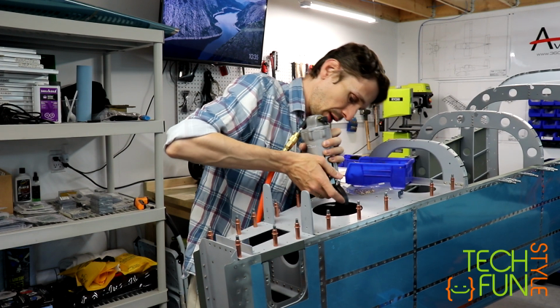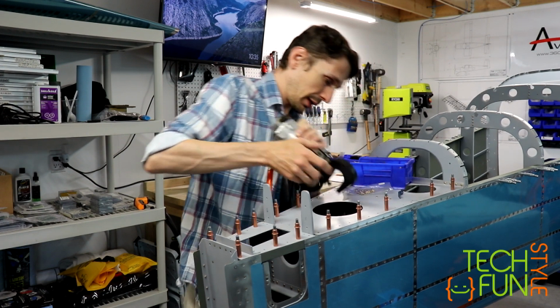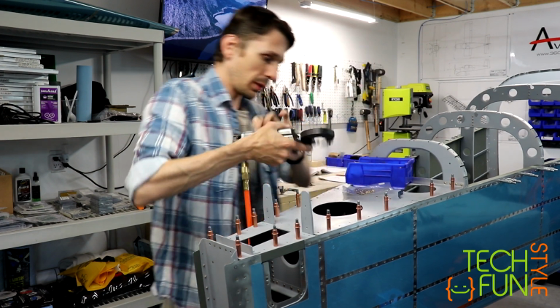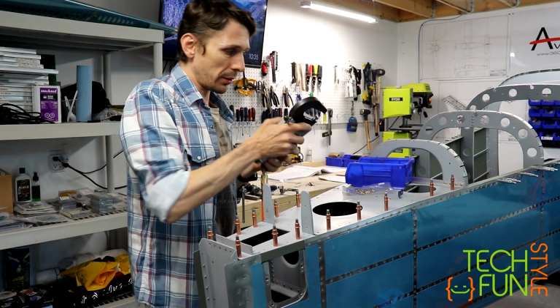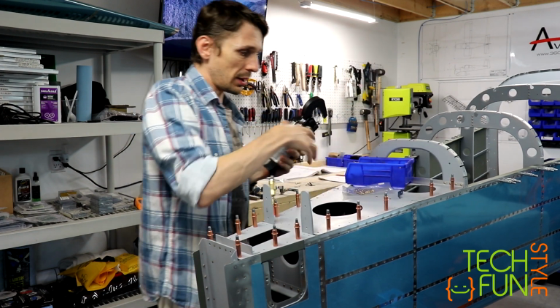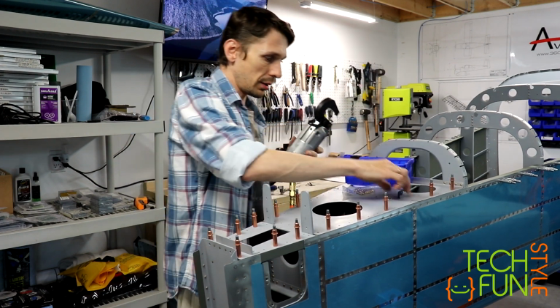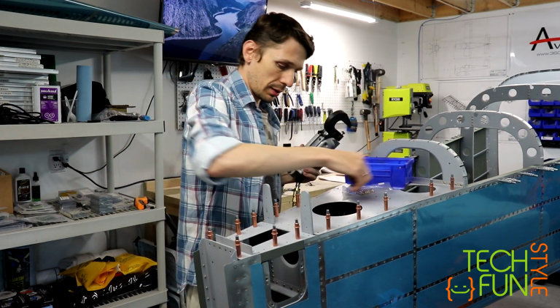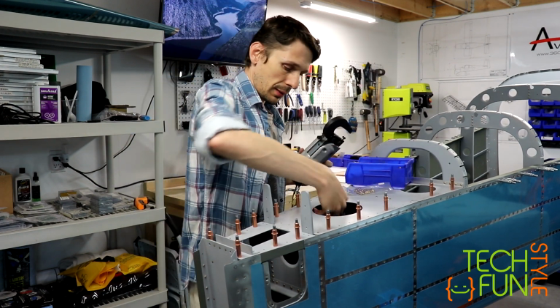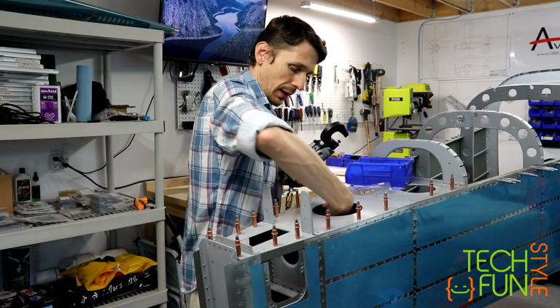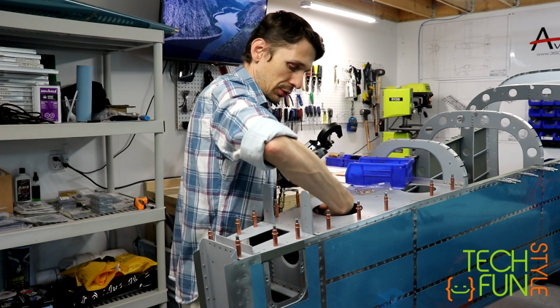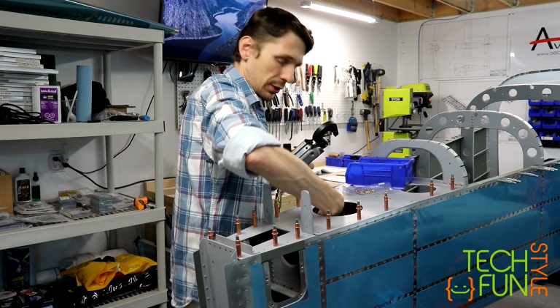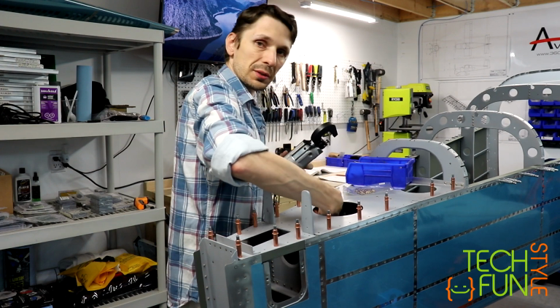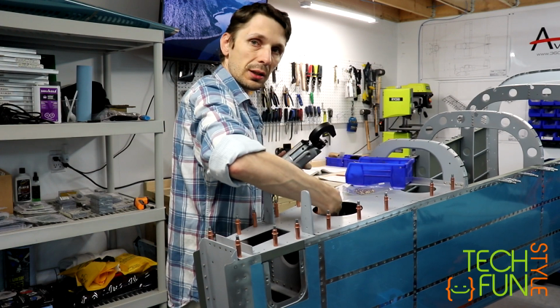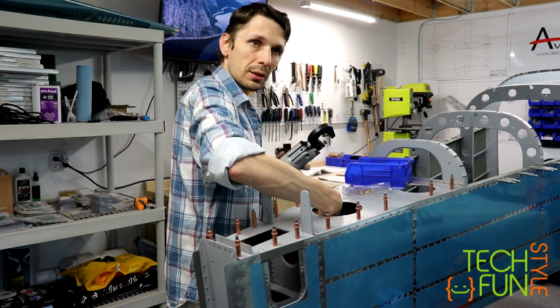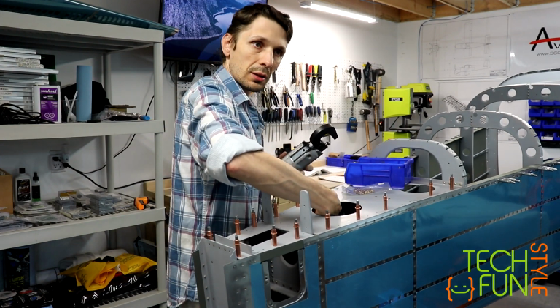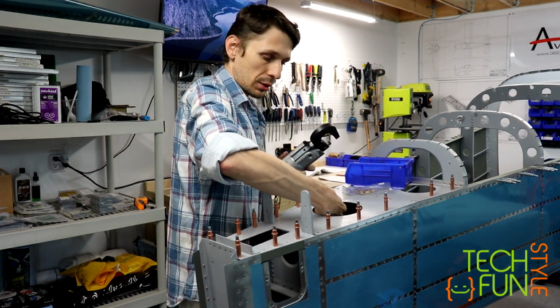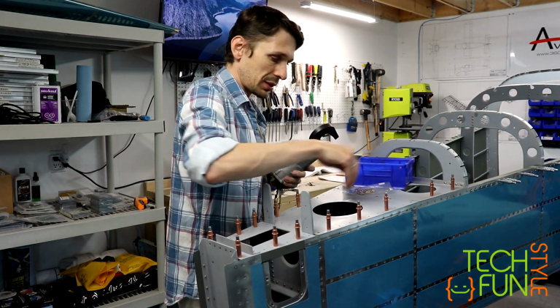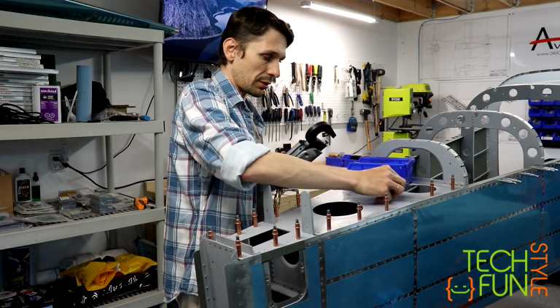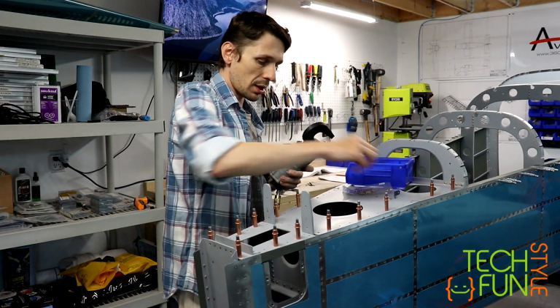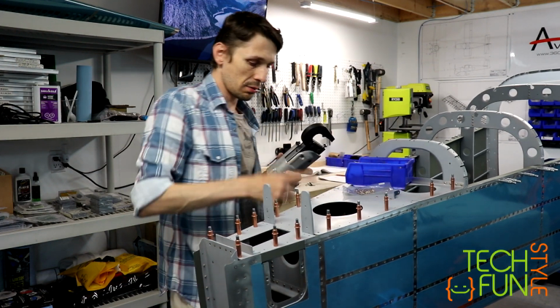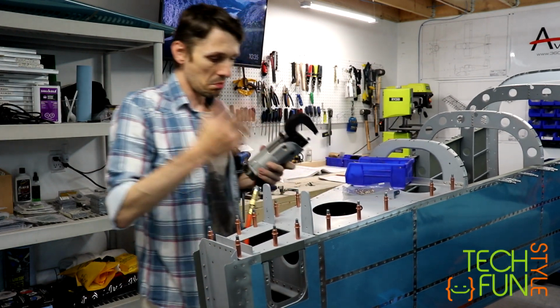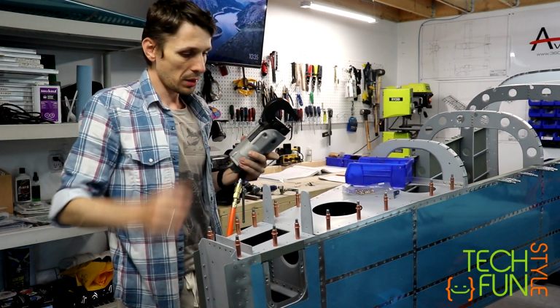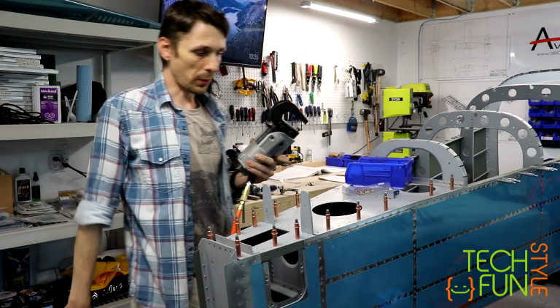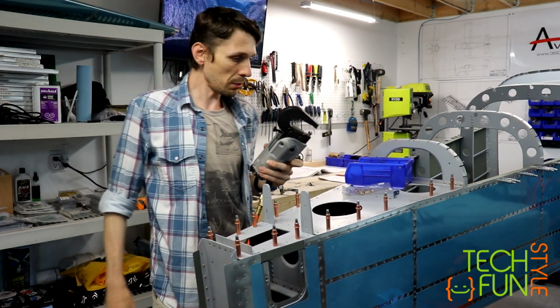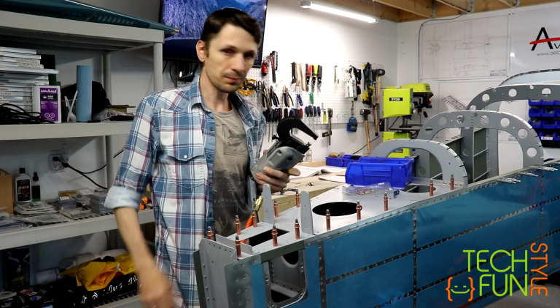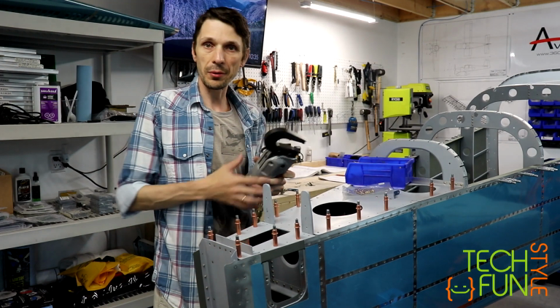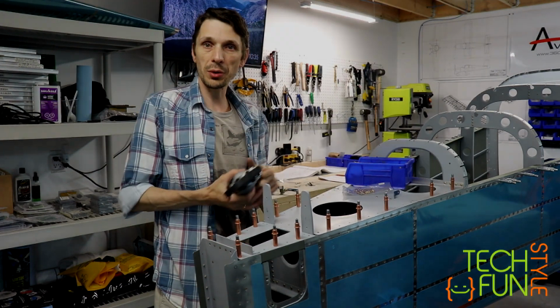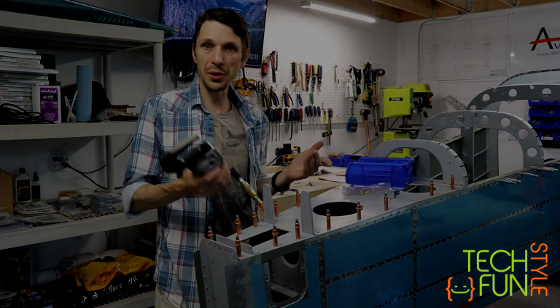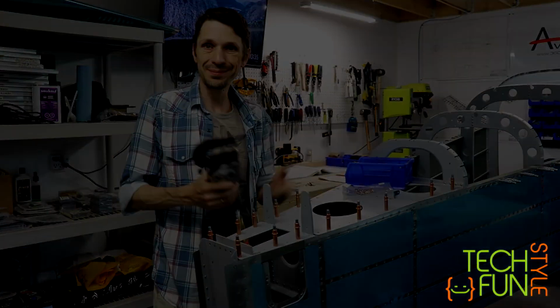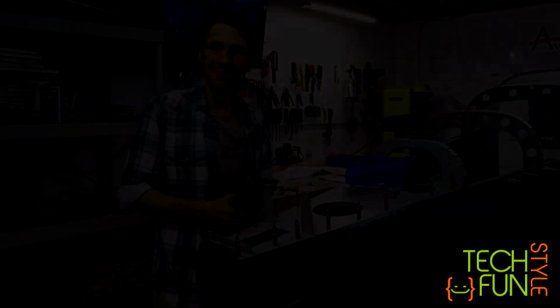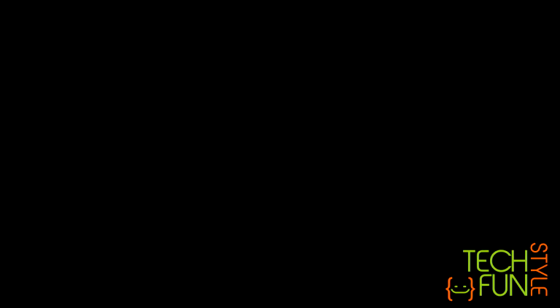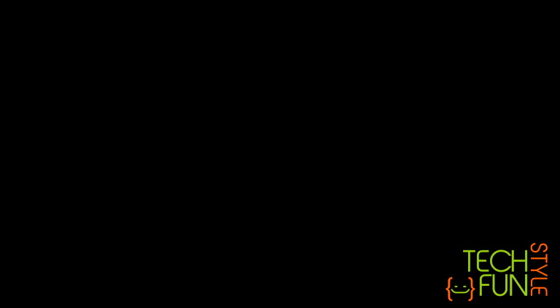Alright, one more rivet here. Now let's check the shop side. Shop side is okay. We're good — good to continue.